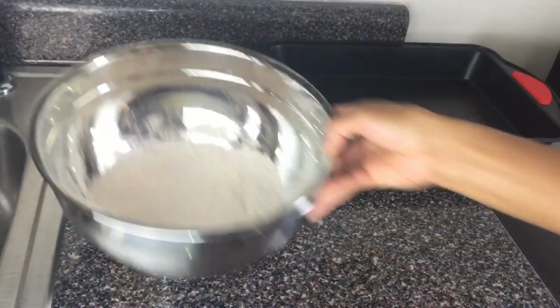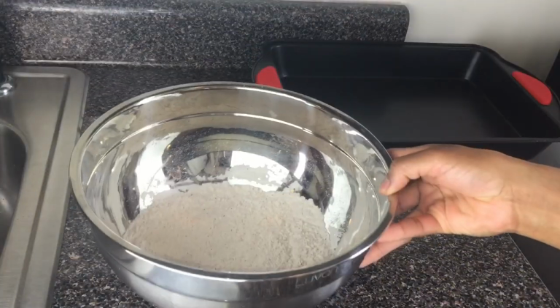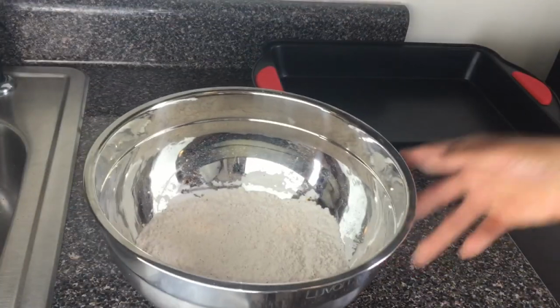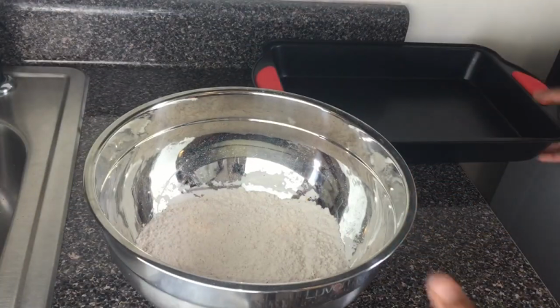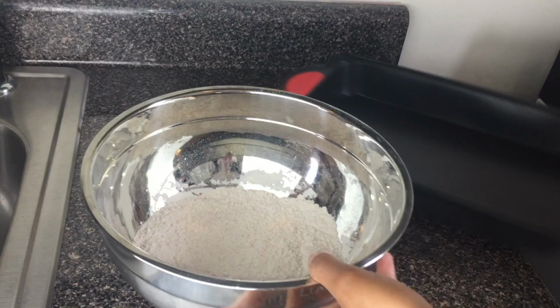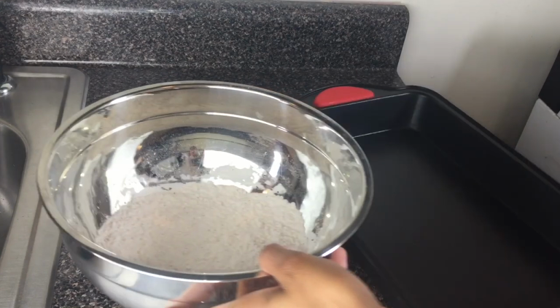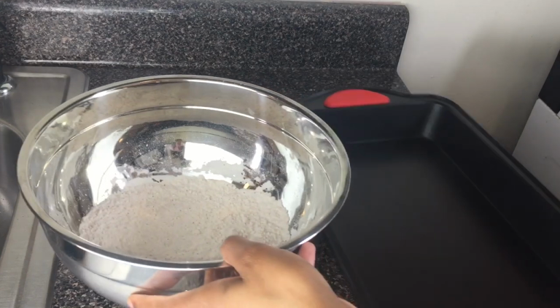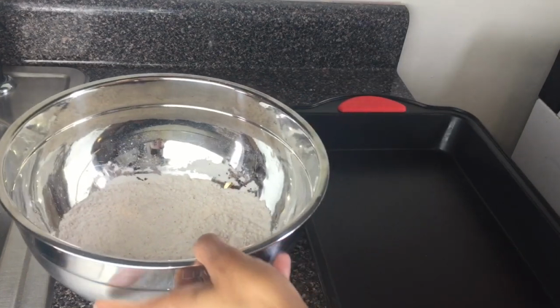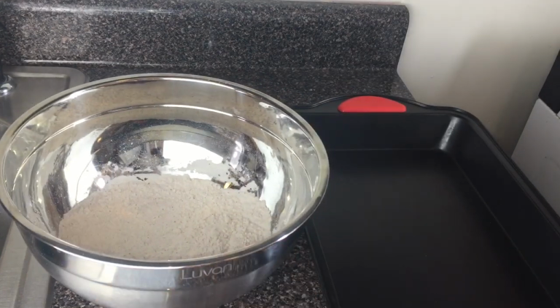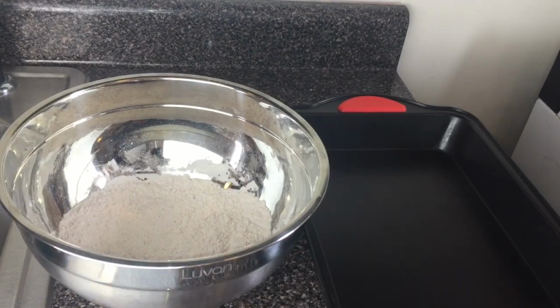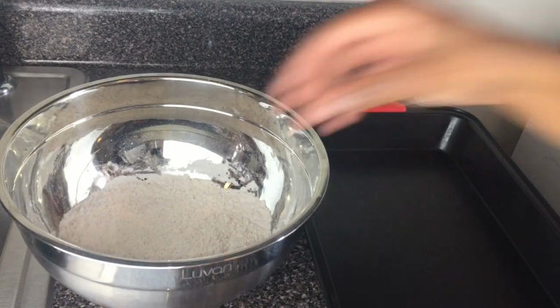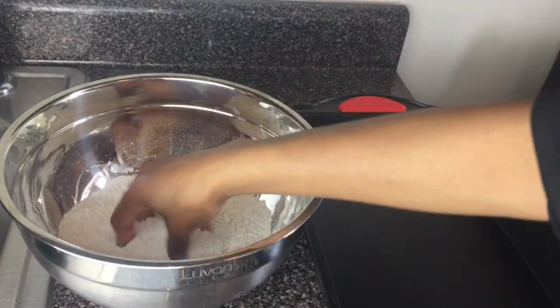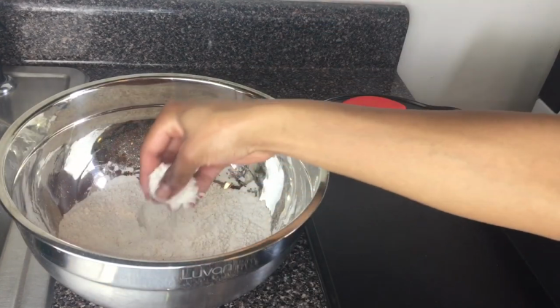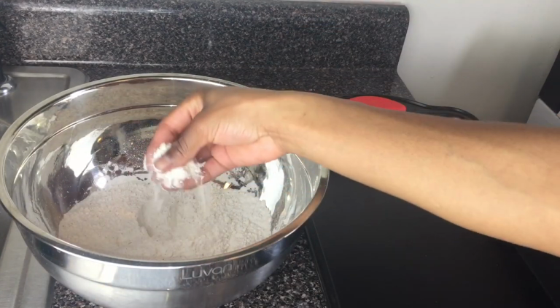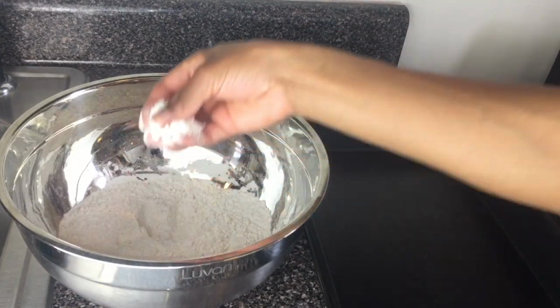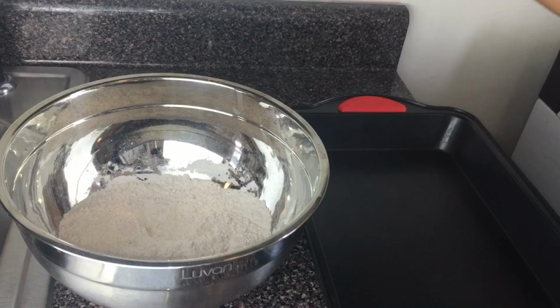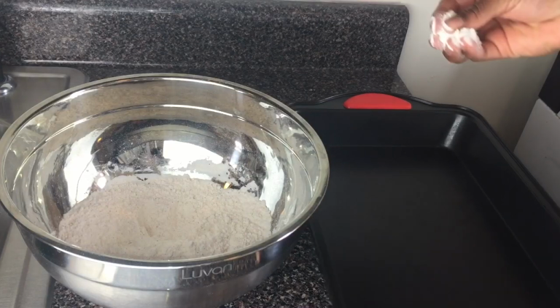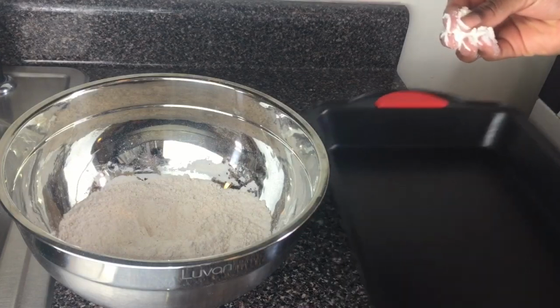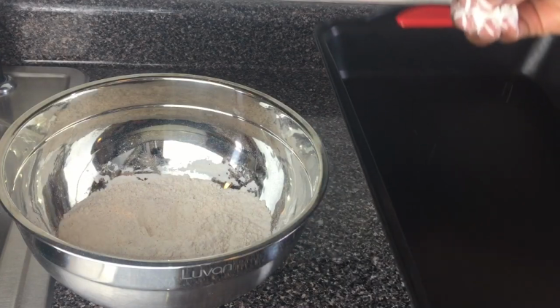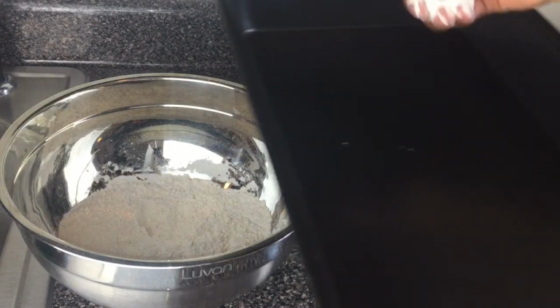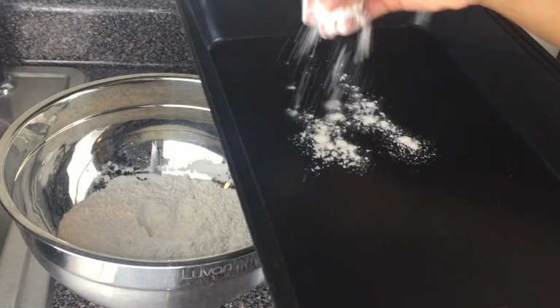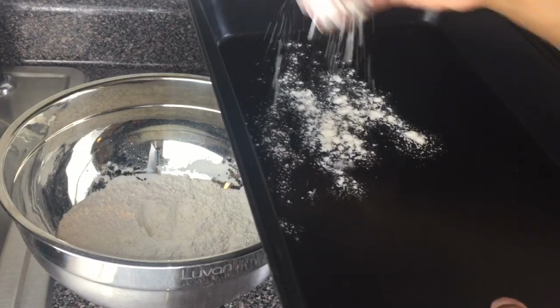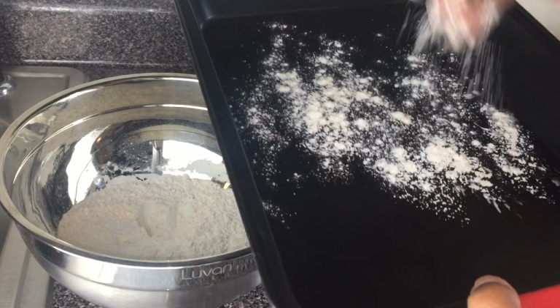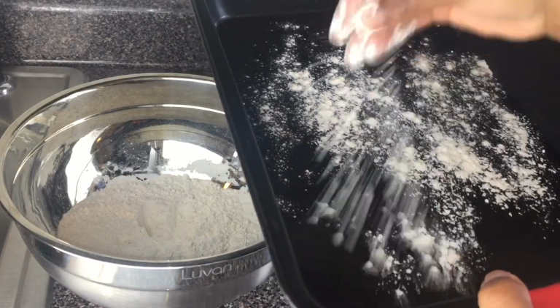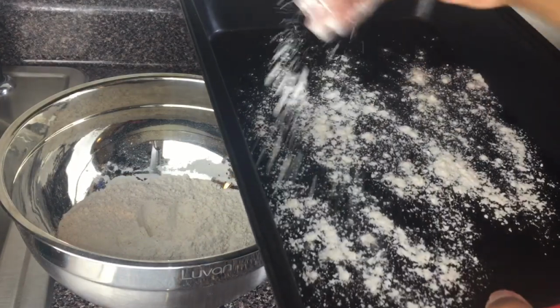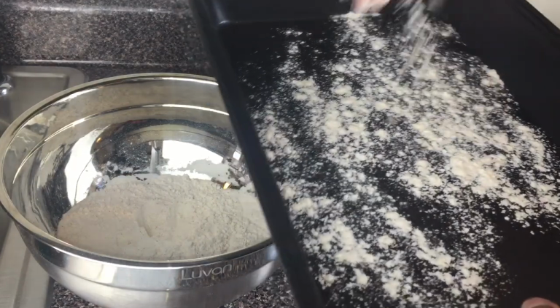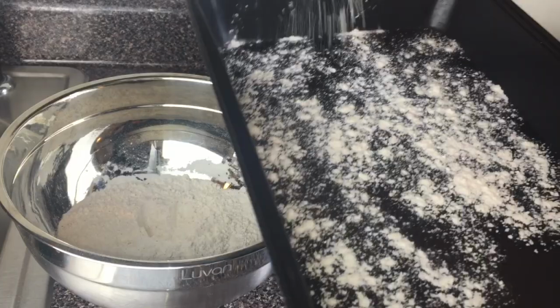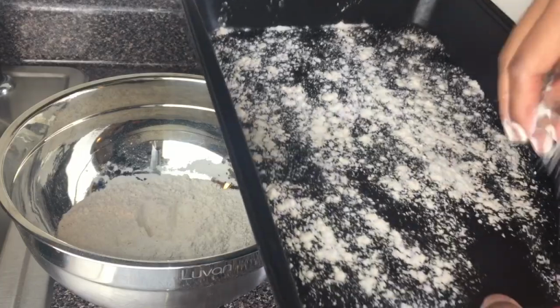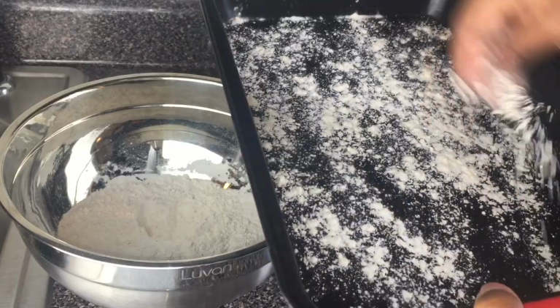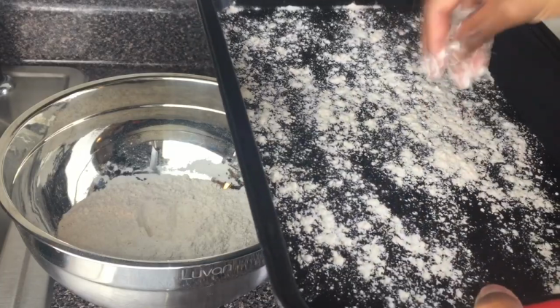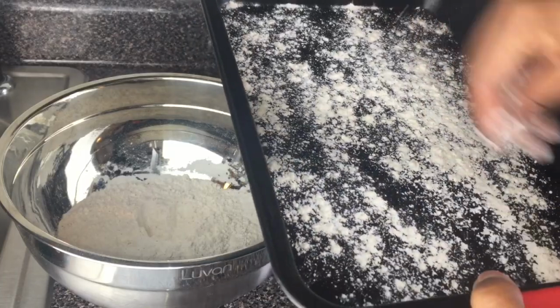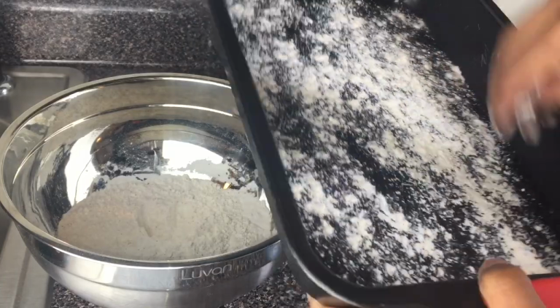Over here we have my flour and my tray. I'm going to slightly add some flour to my tray because we don't want the chicken to get soggy when the juice from the chicken comes out. This is why I flour my tray.